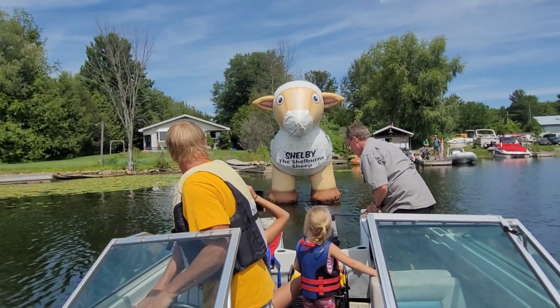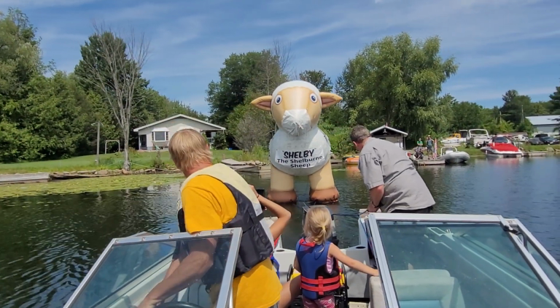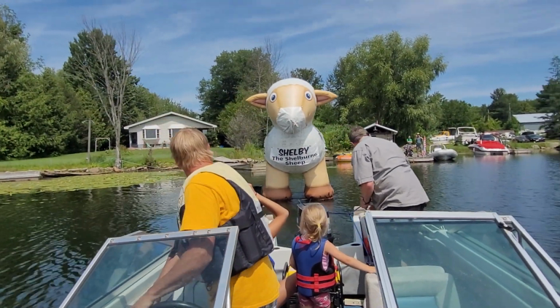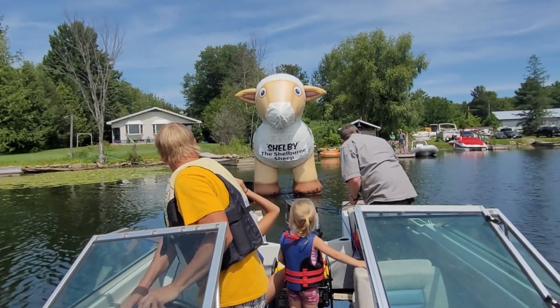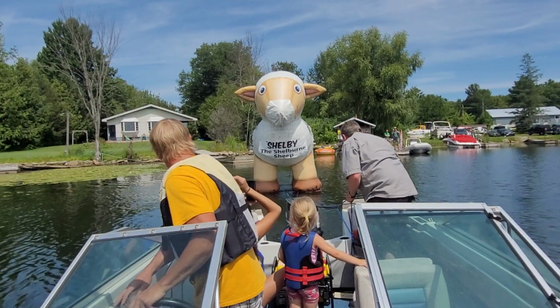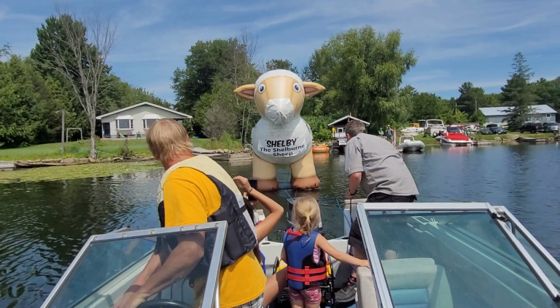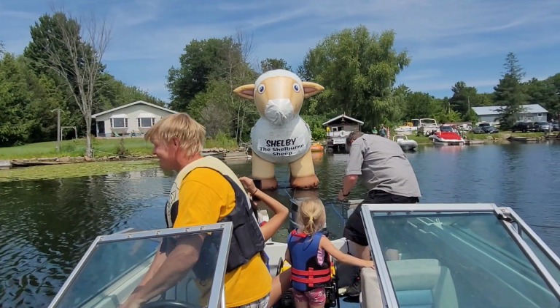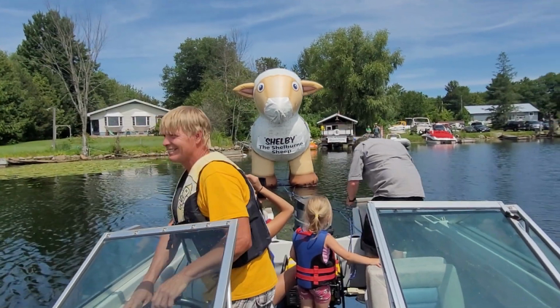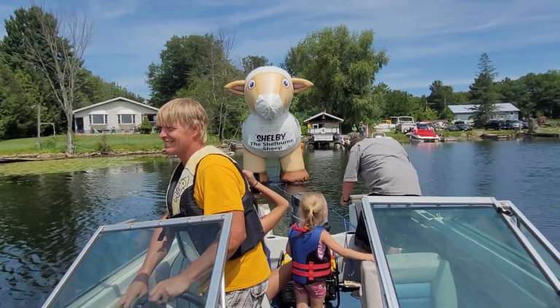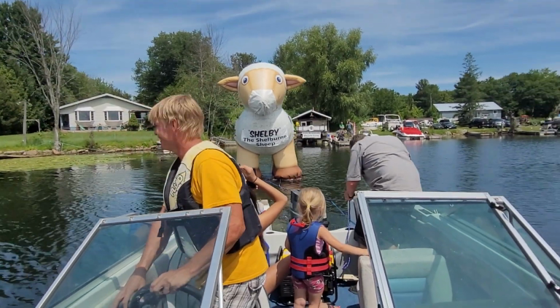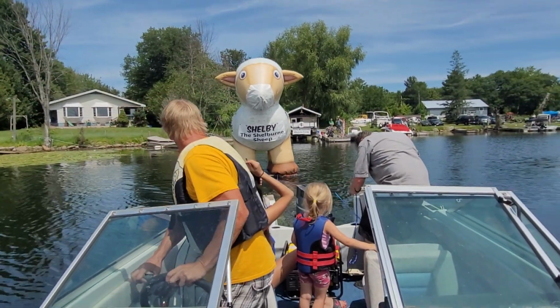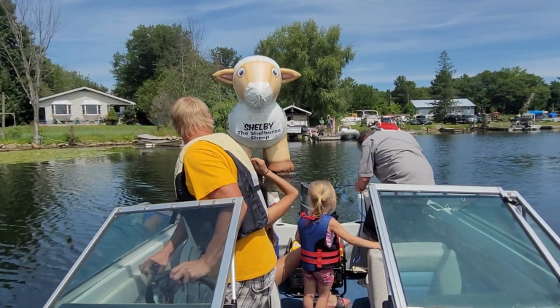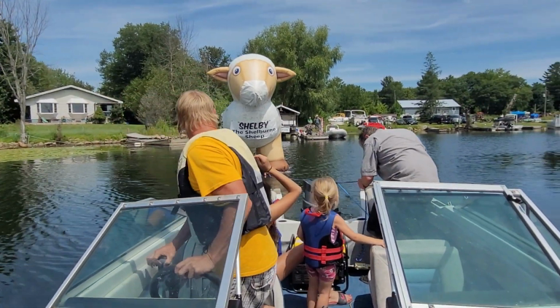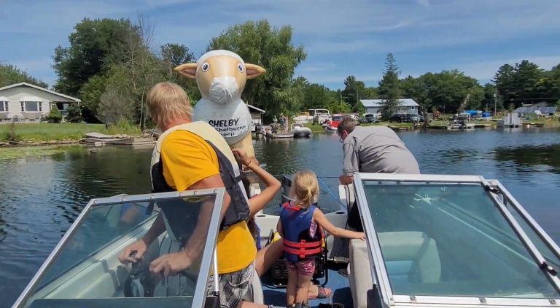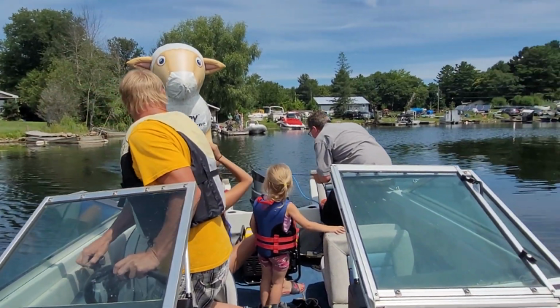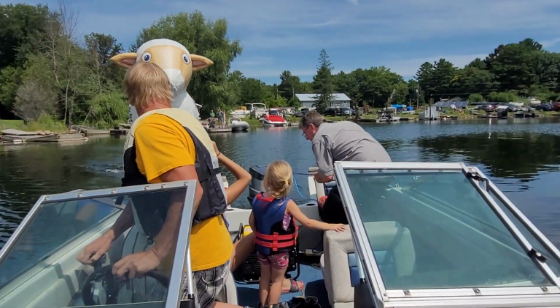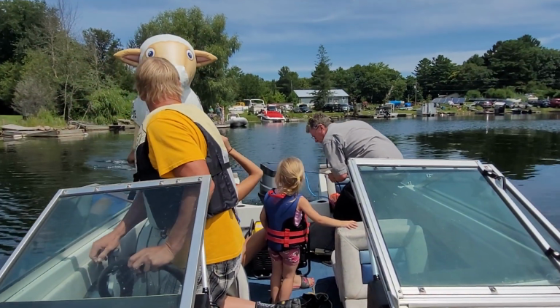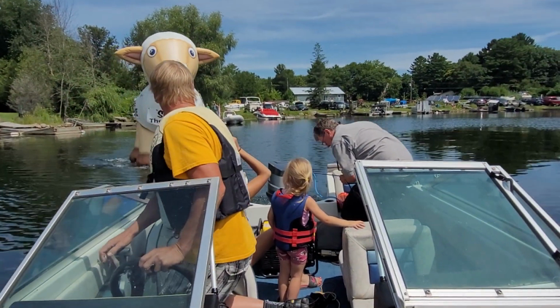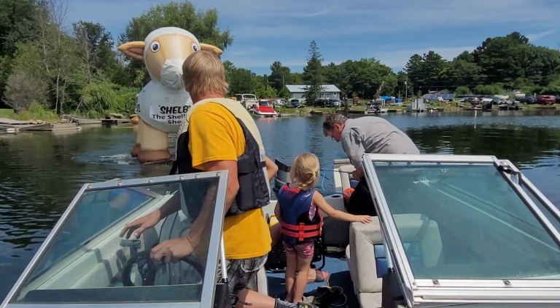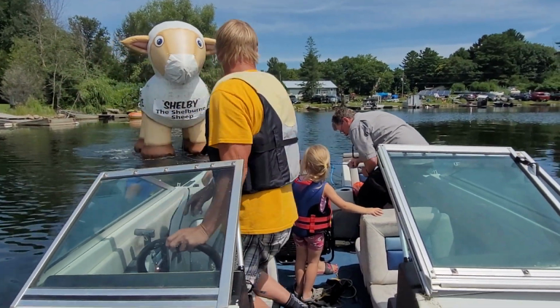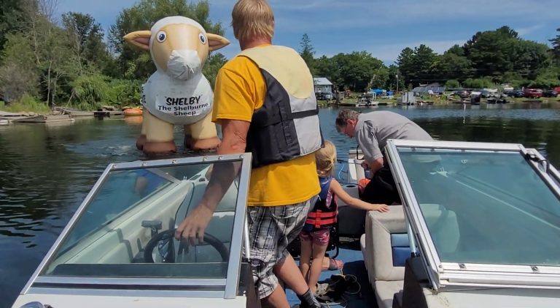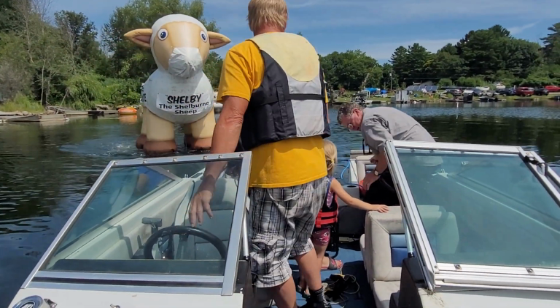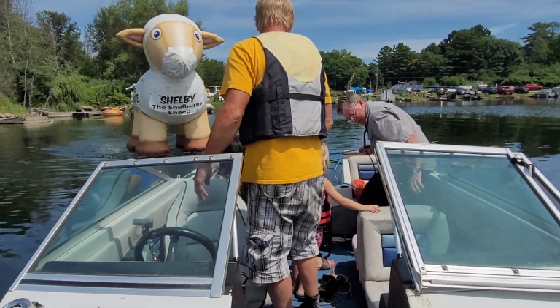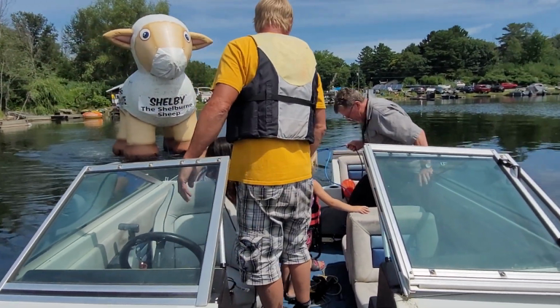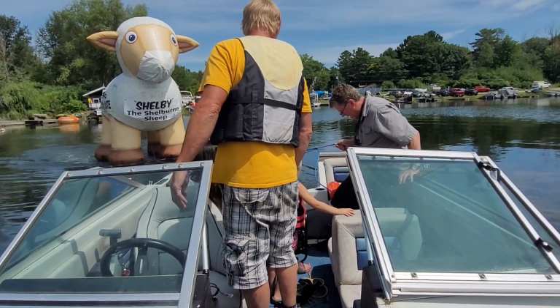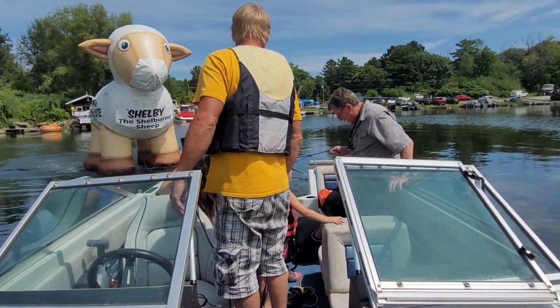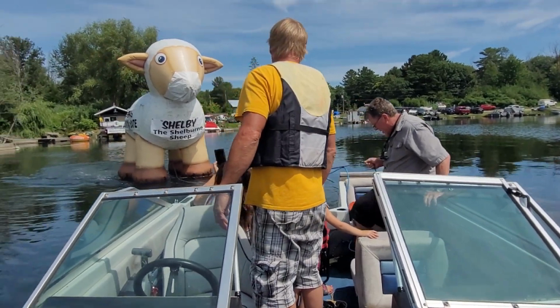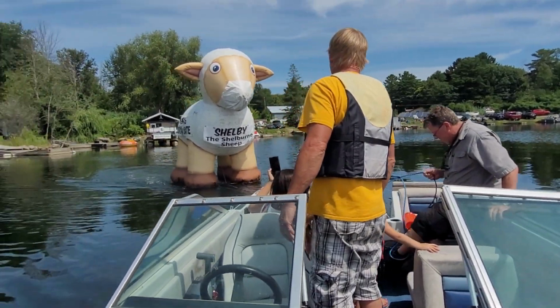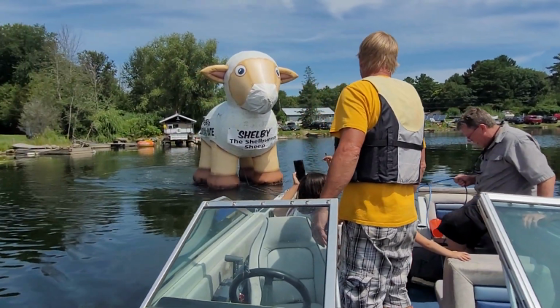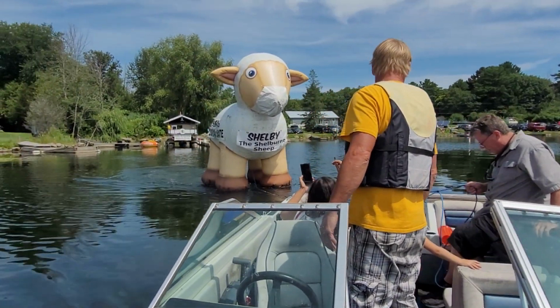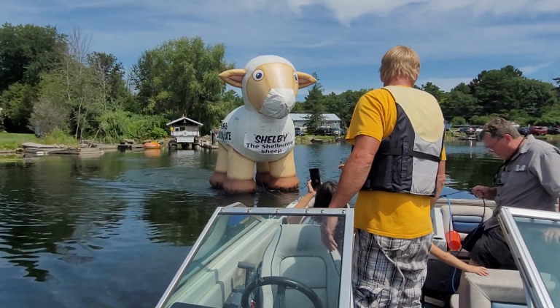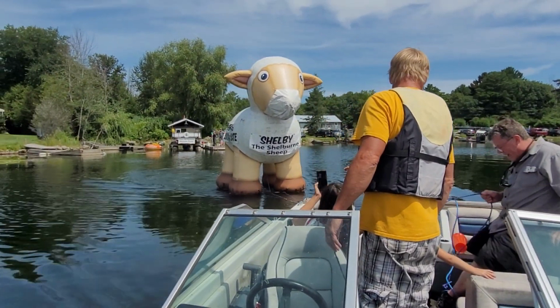Look at this. Whoa, whoa, whoa! Alright, relax. Hold it, dig it in. It's too round like that.